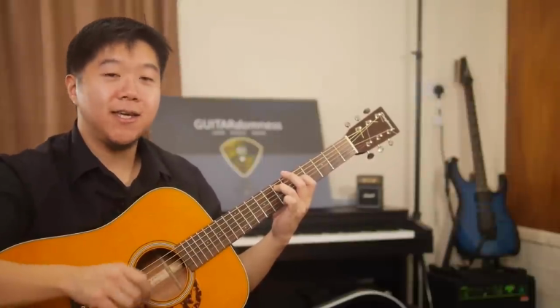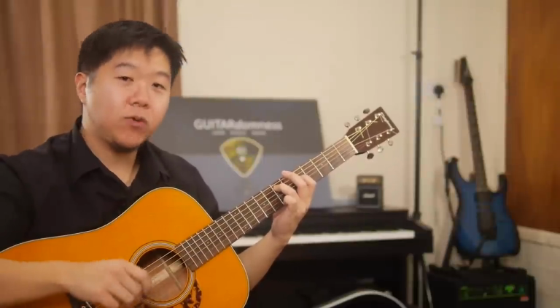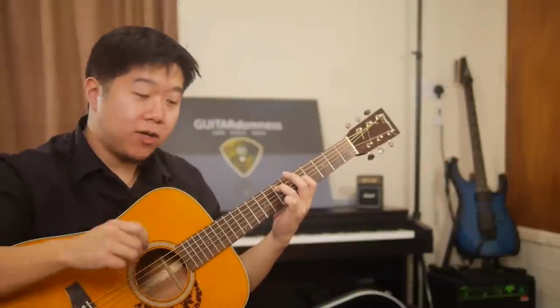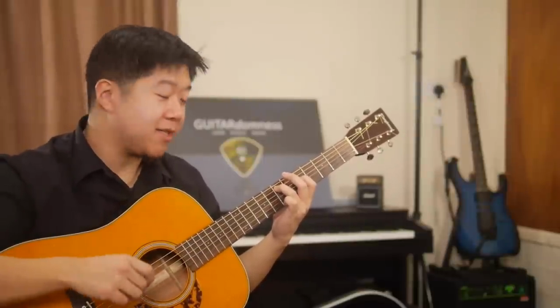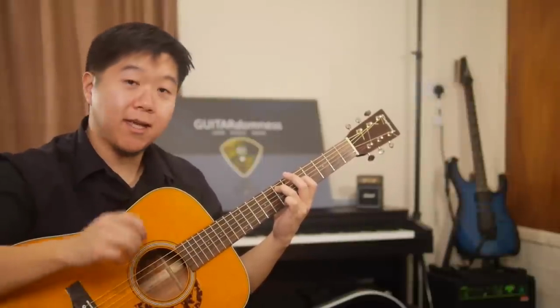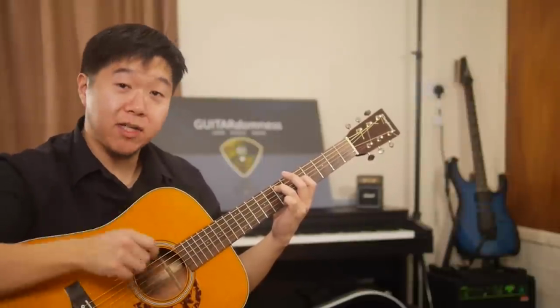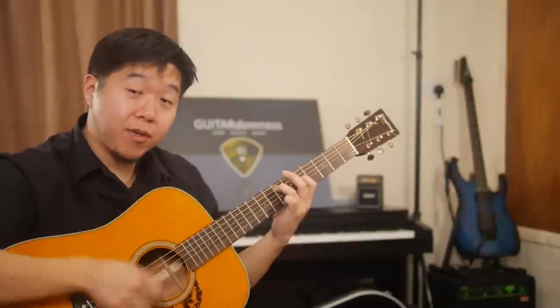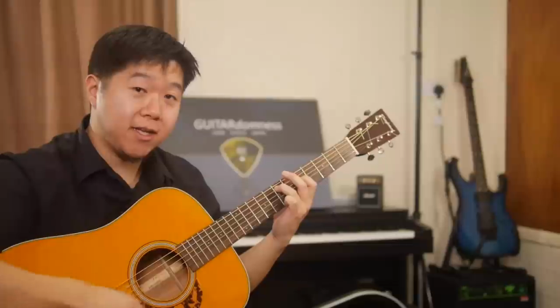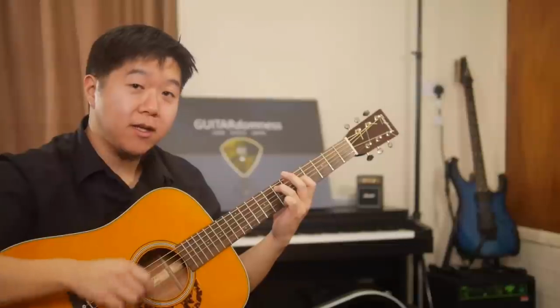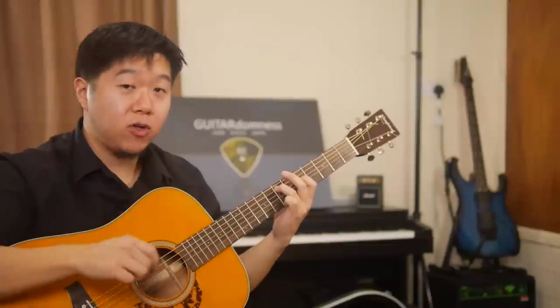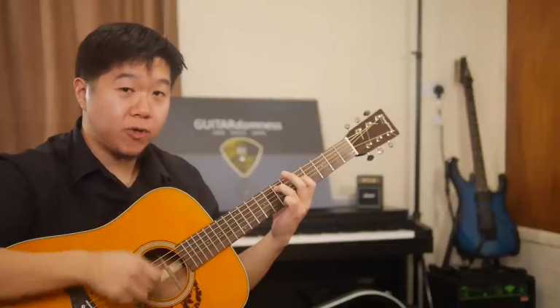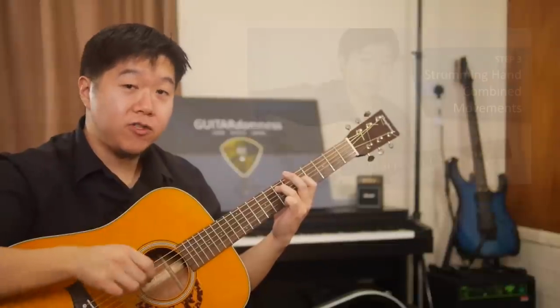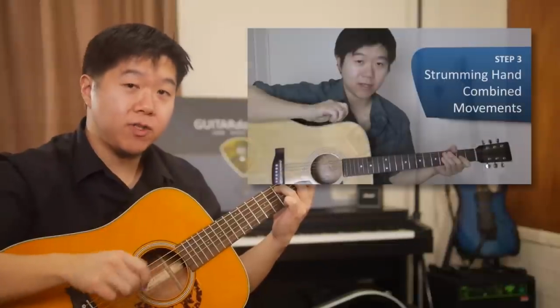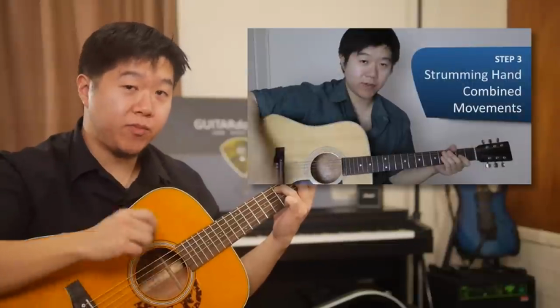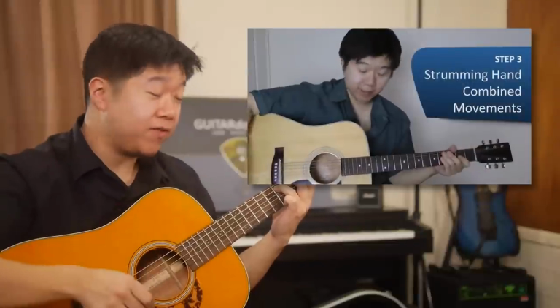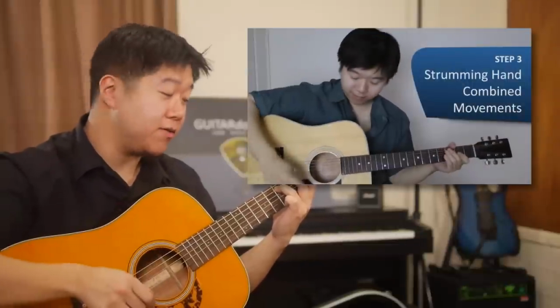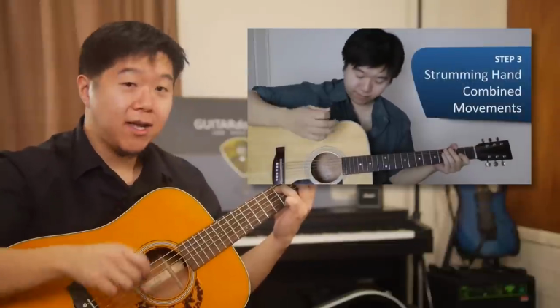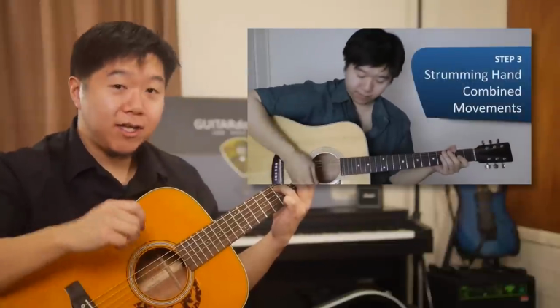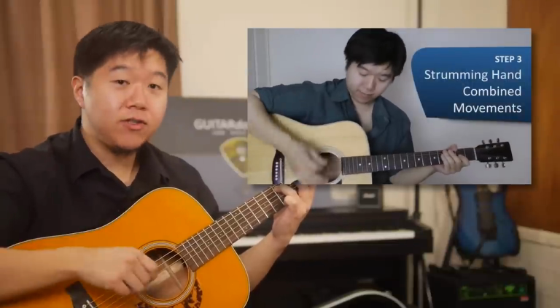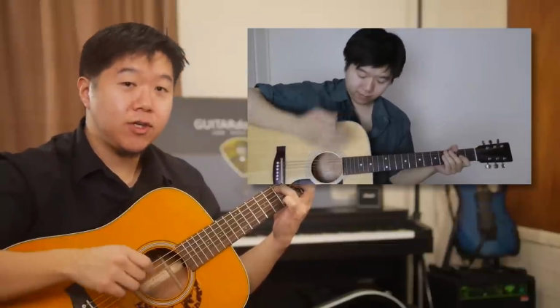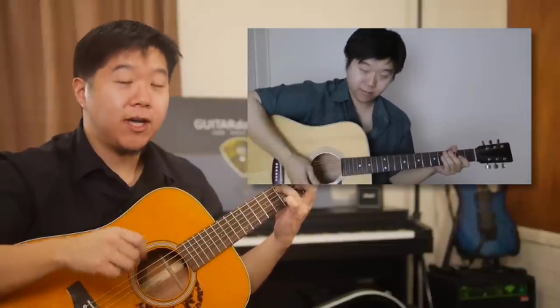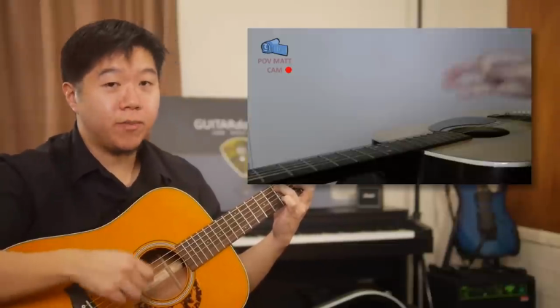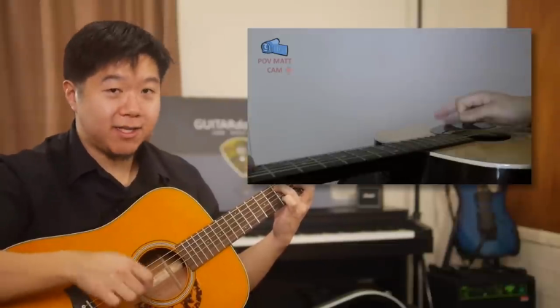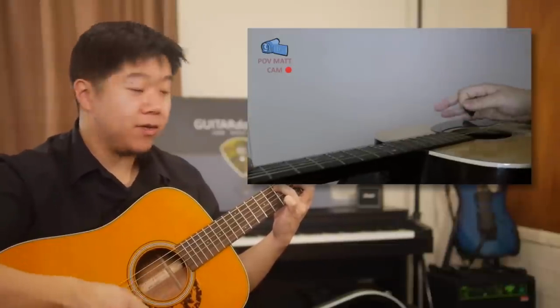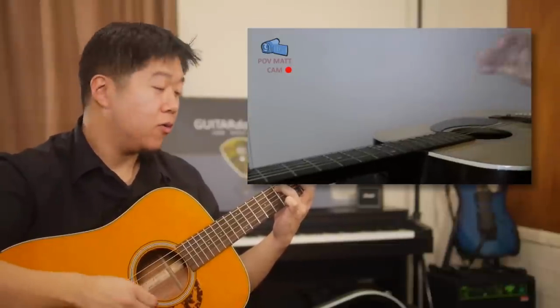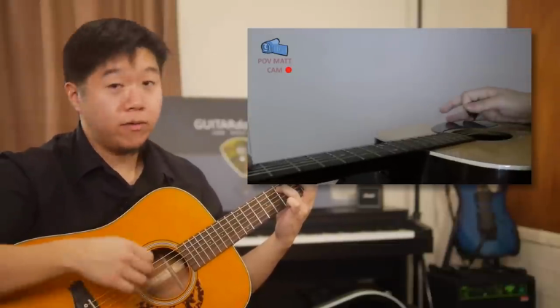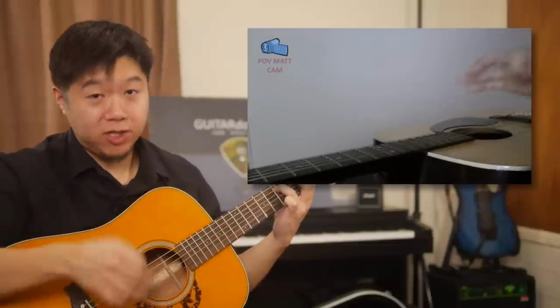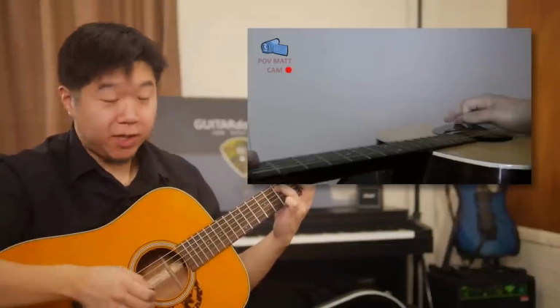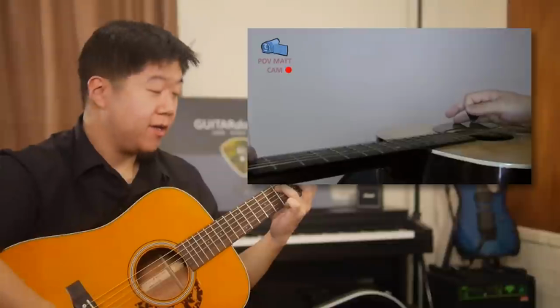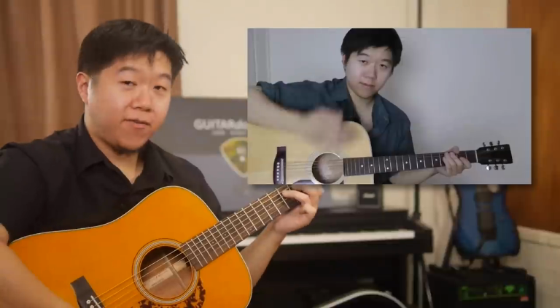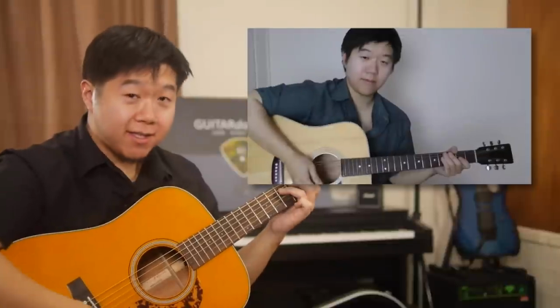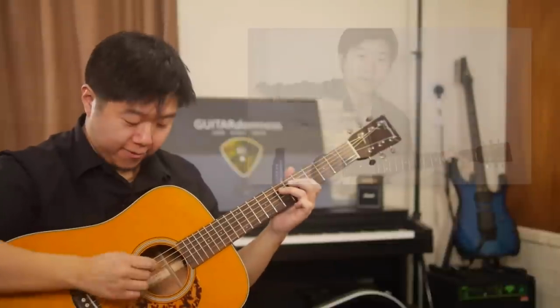Today's session we're going to be looking at taking that percussive strumming technique, the bluegrass drop I introduced in one of my previous videos, and introducing to you a drum kit sound or beat strumming. The effect is this...